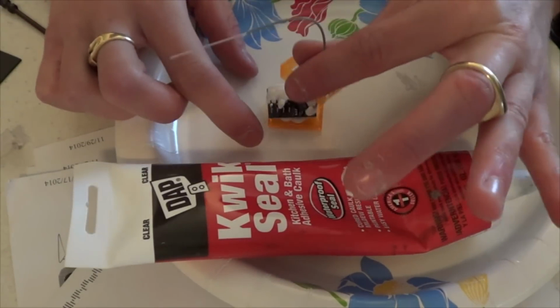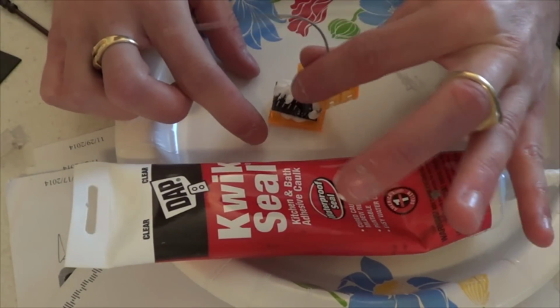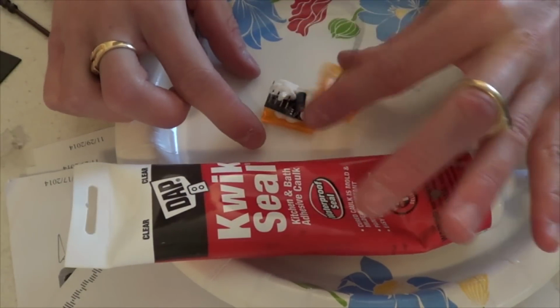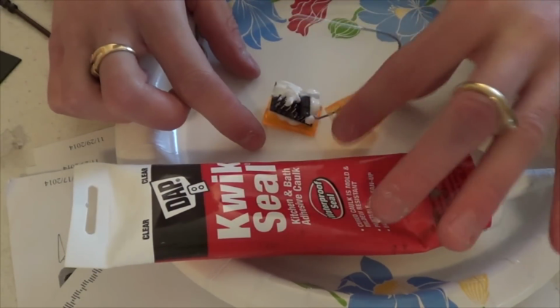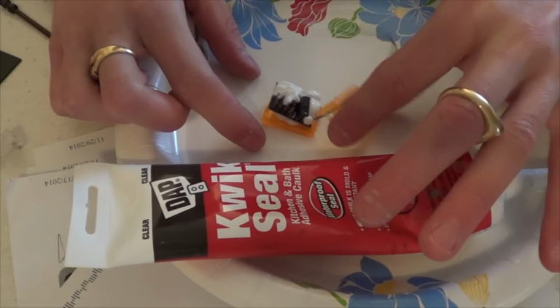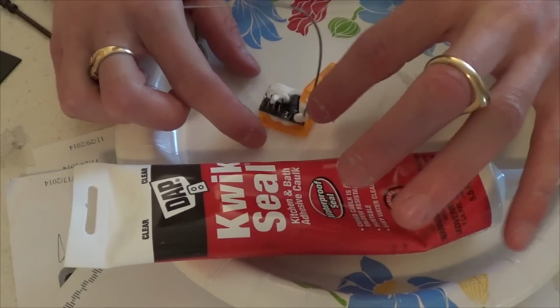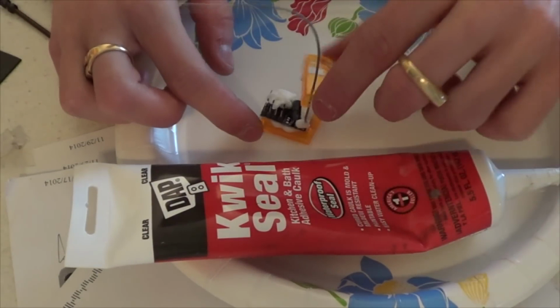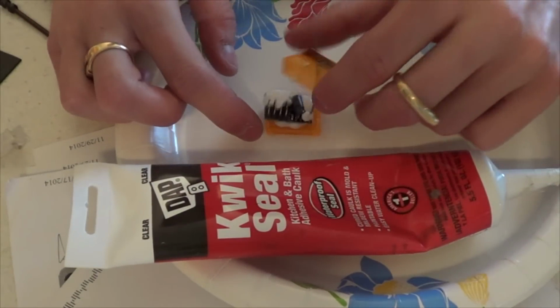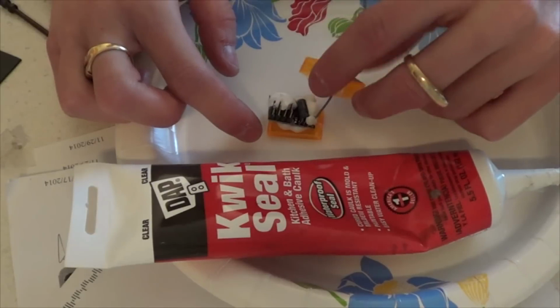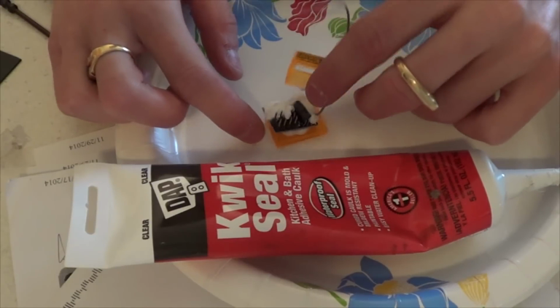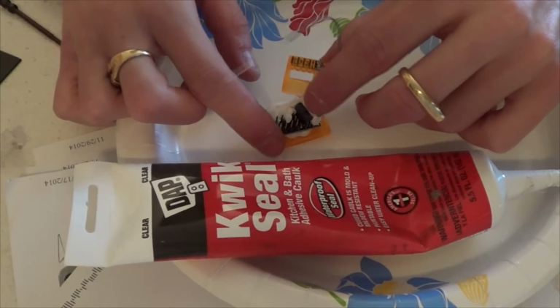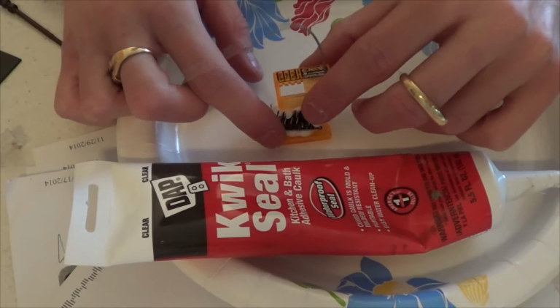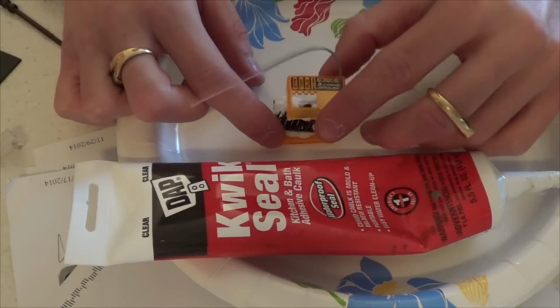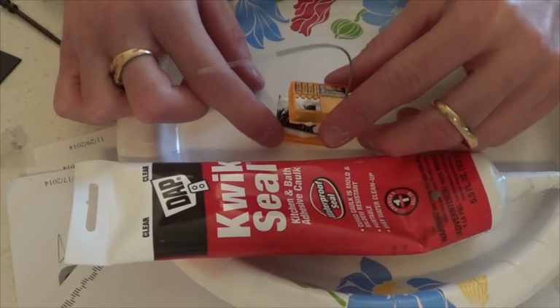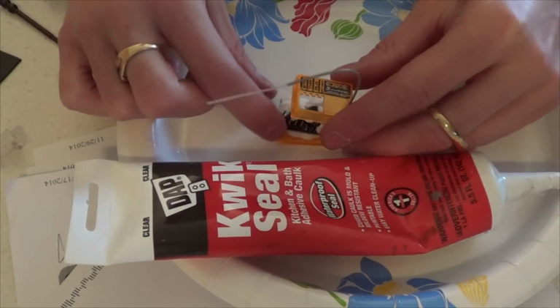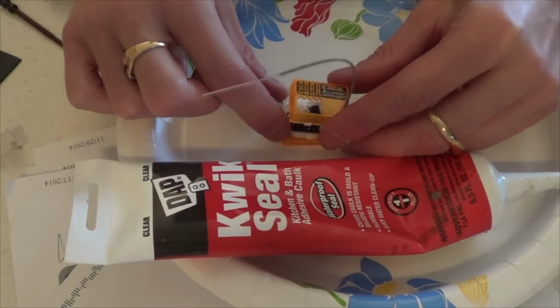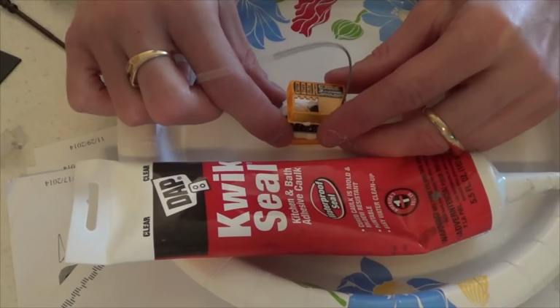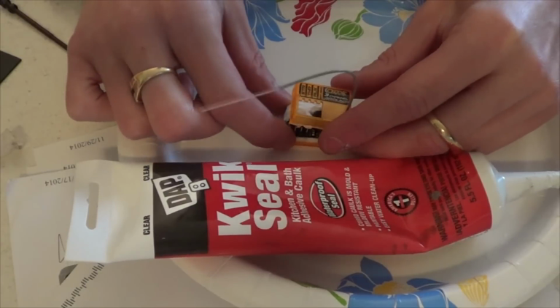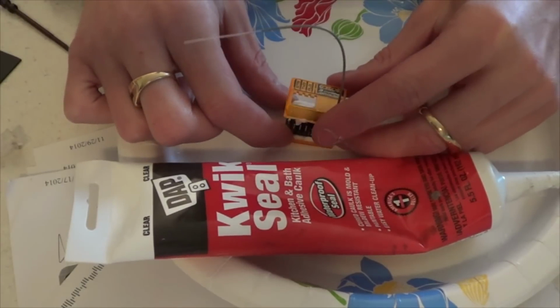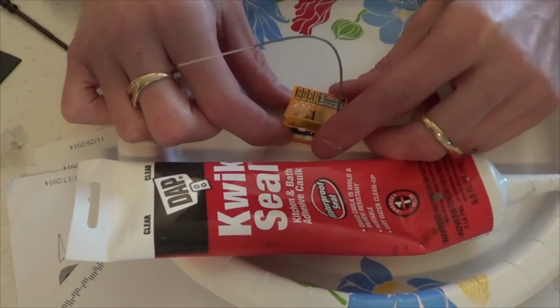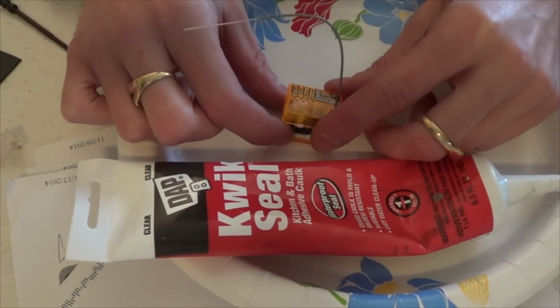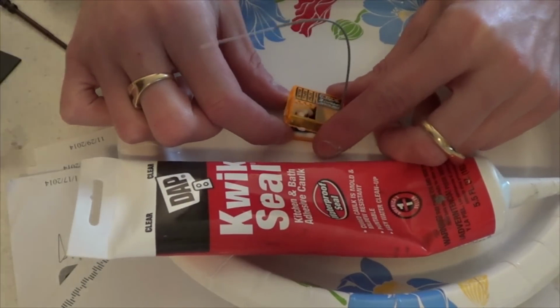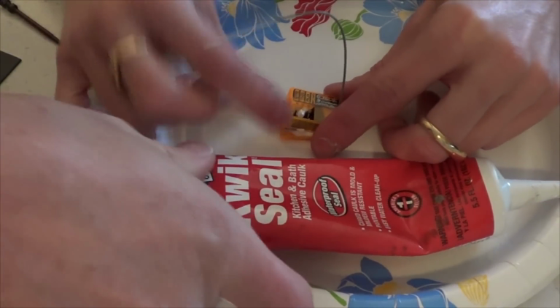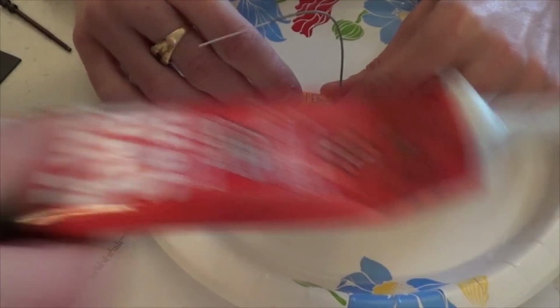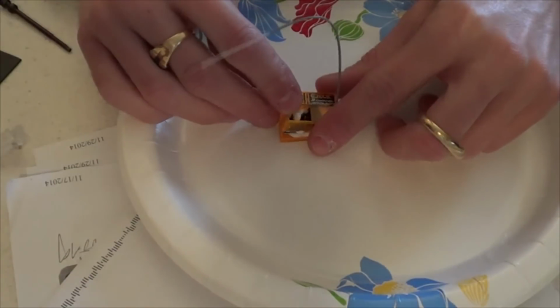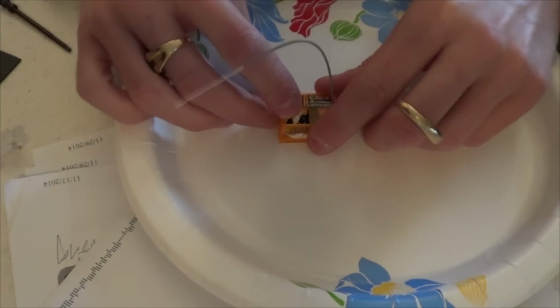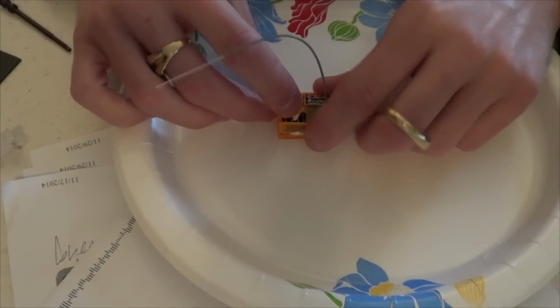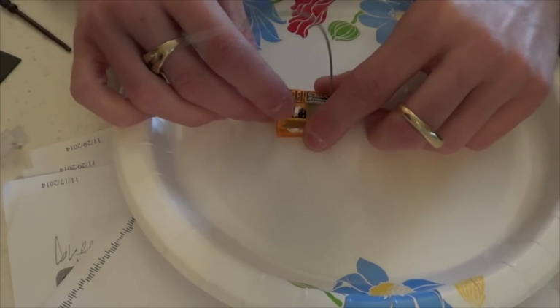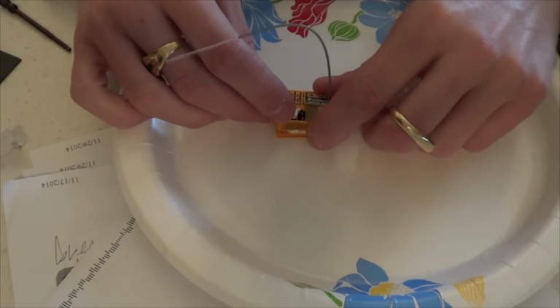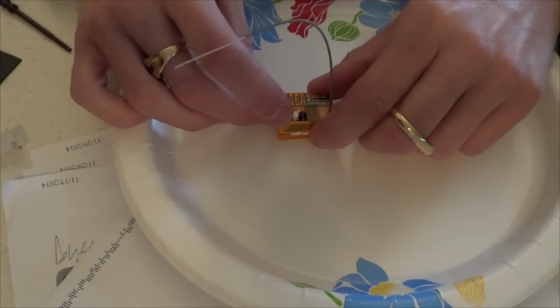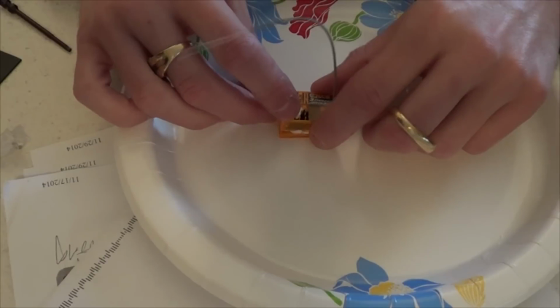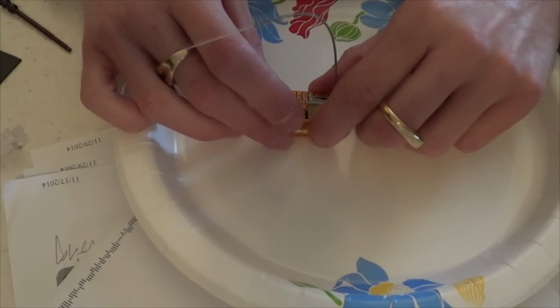So here I am just kind of putting it down. As far as getting it back together, you just got to clip it back on for the little clips that it sits in.